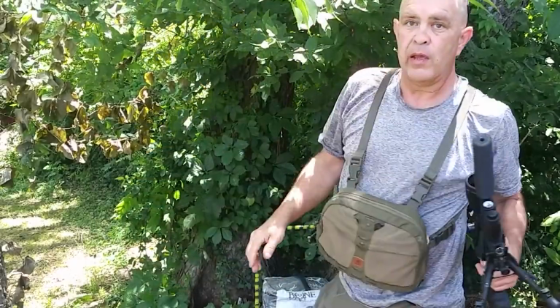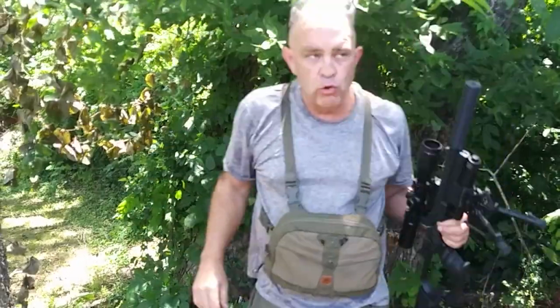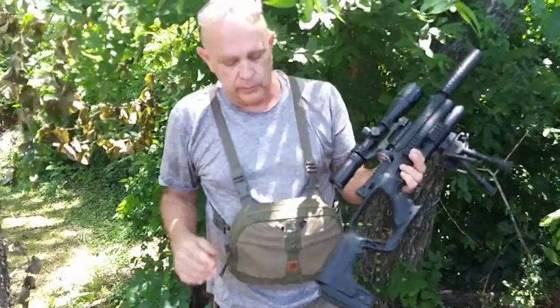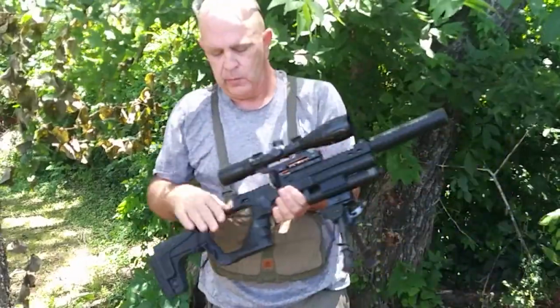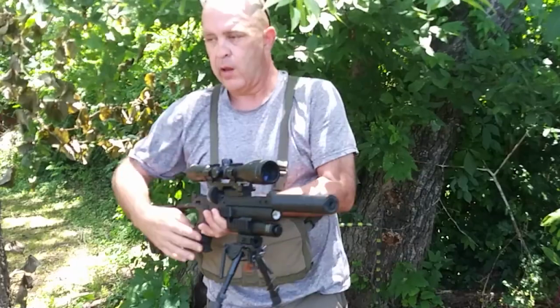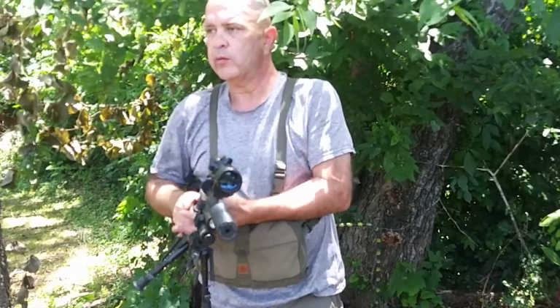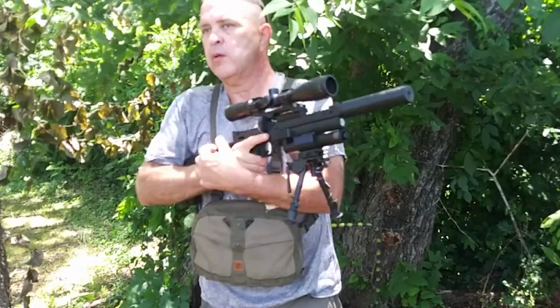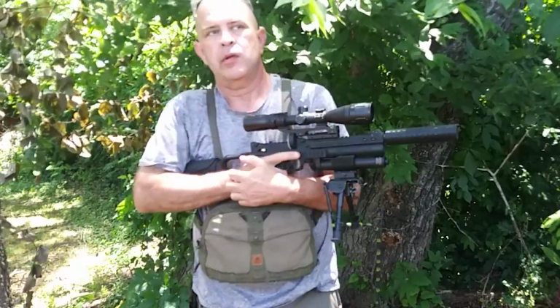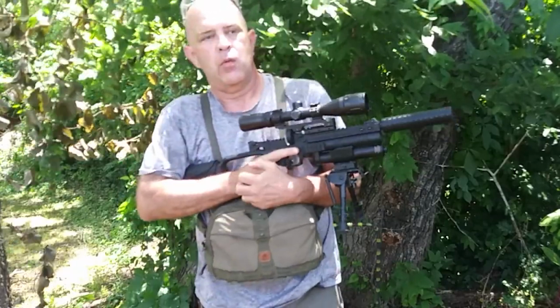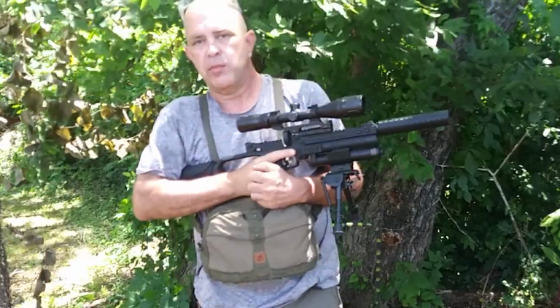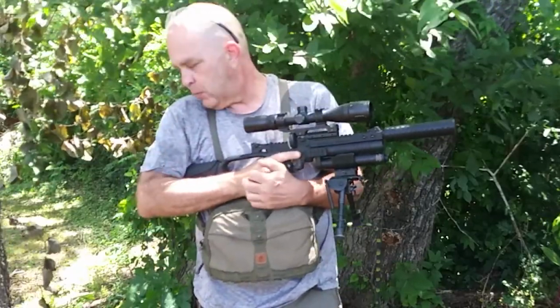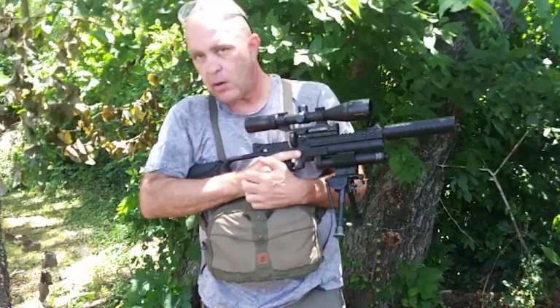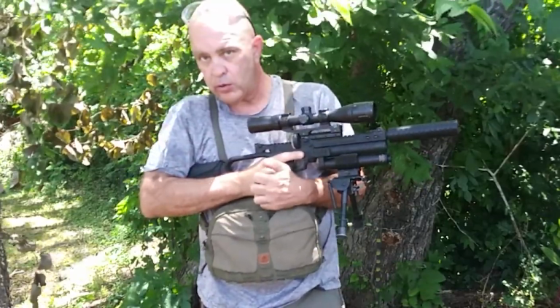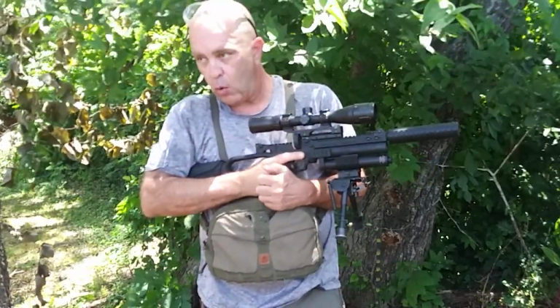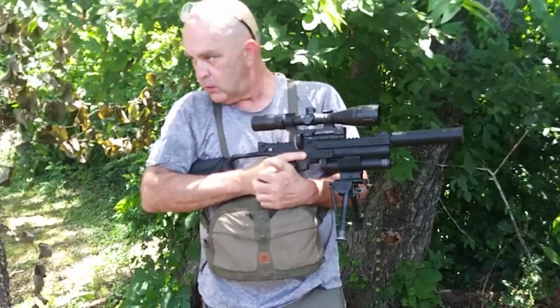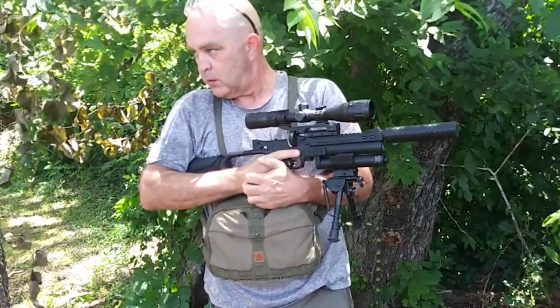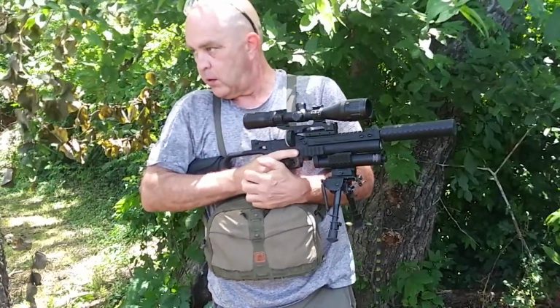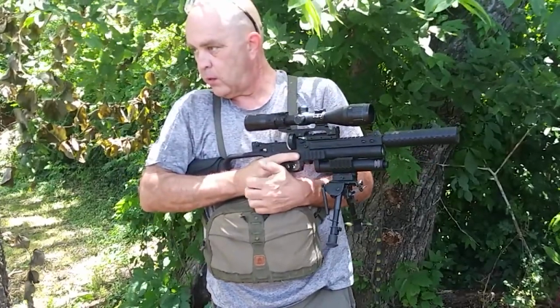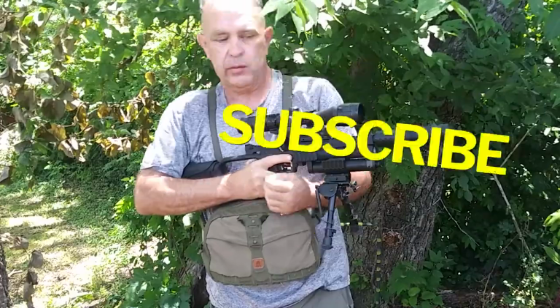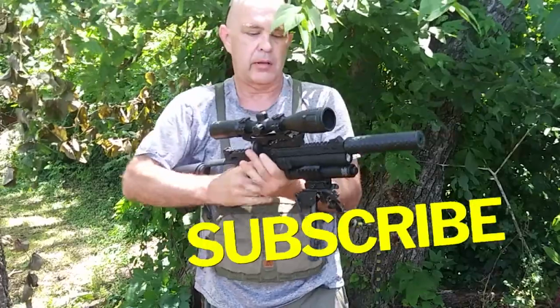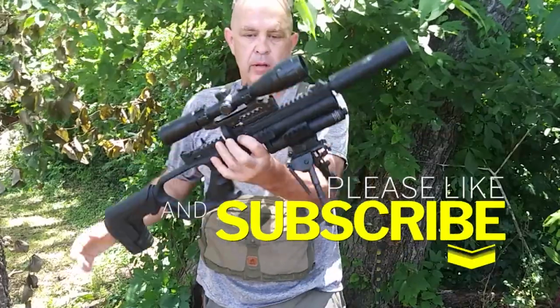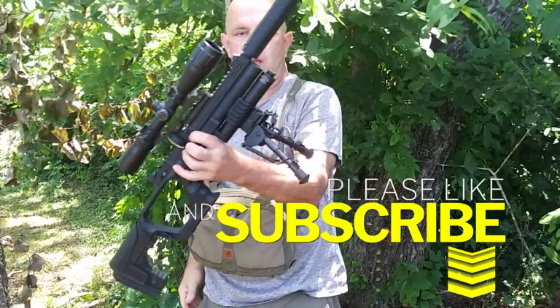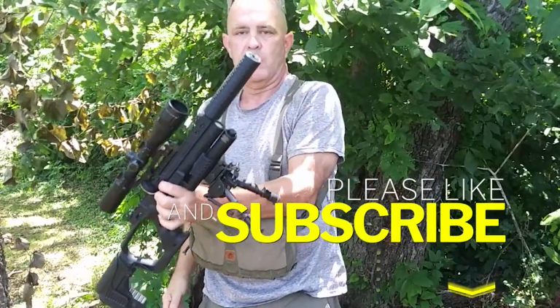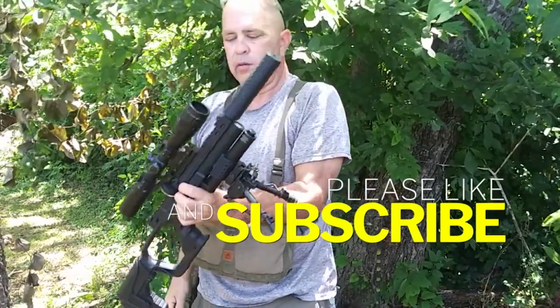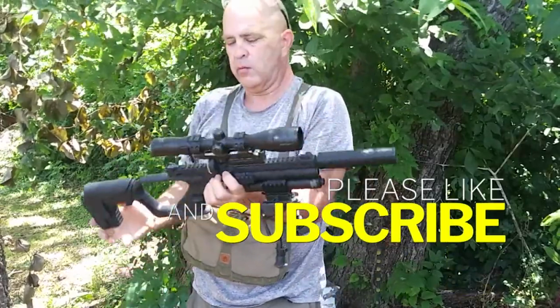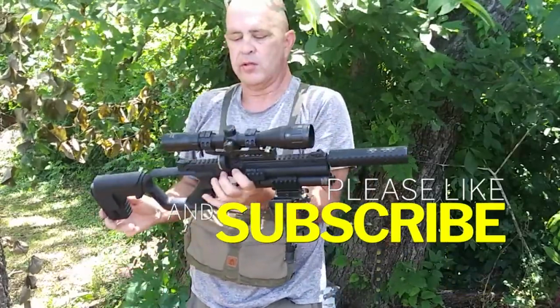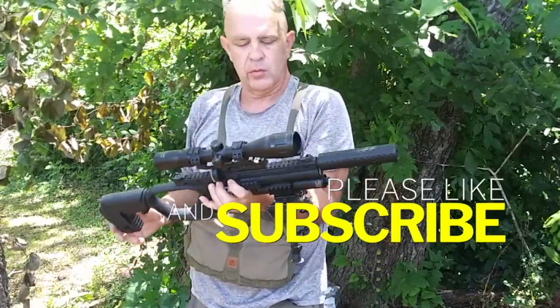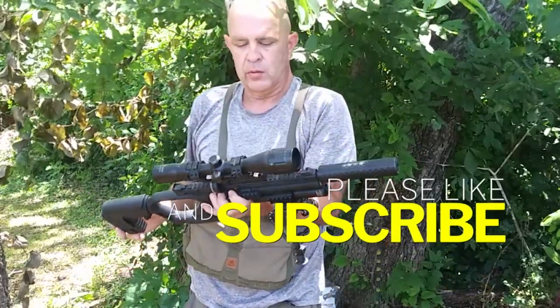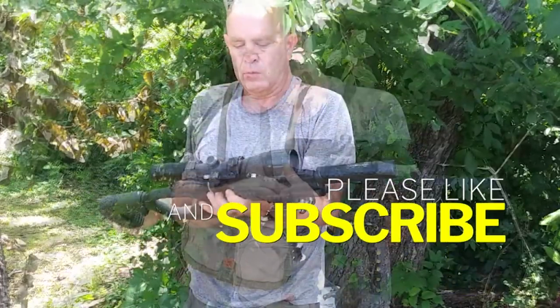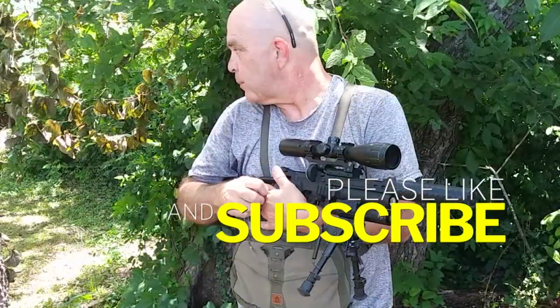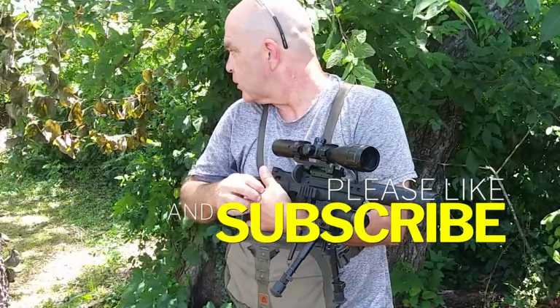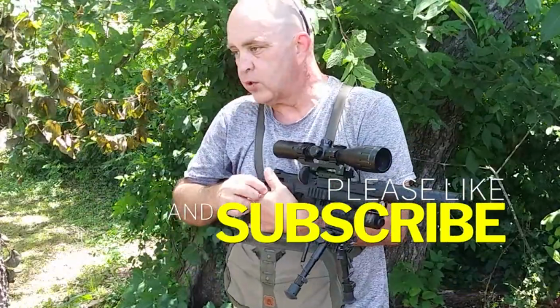Hey YouTube! How y'all doing? Welcome to Backyard Dispatch here. I'm your host, Stony. And today I'm shooting the Hudson Jet 2. Let's get to the shooting.